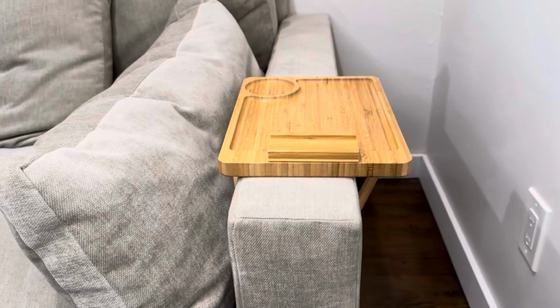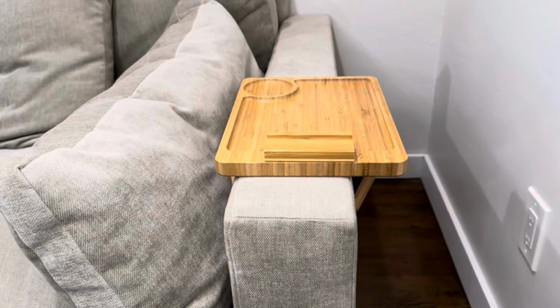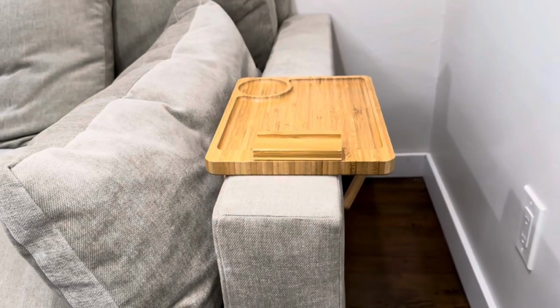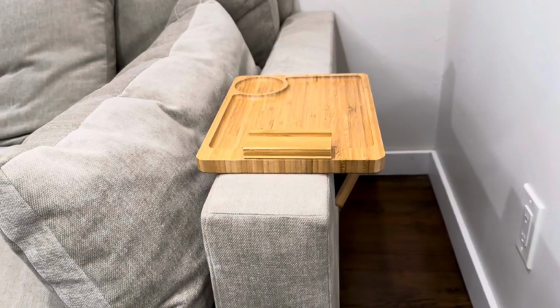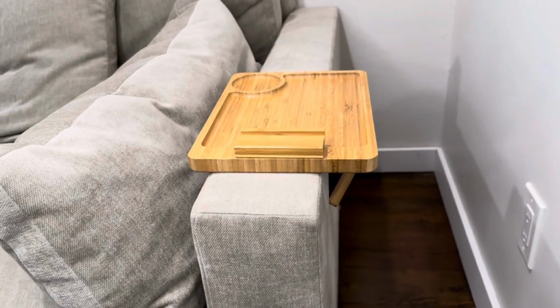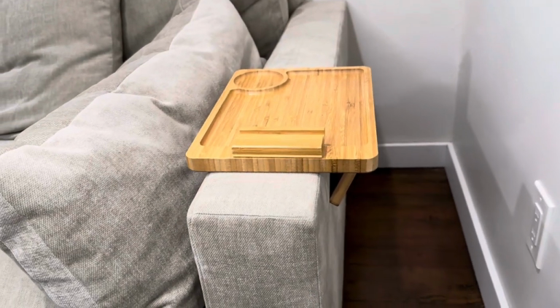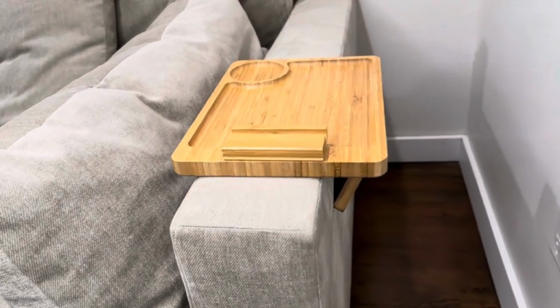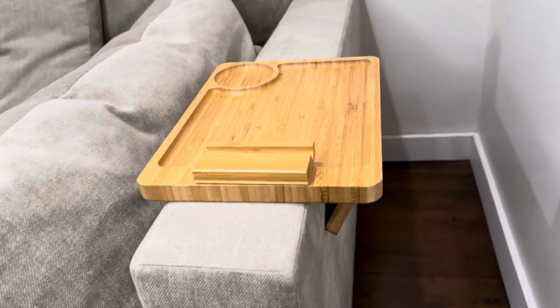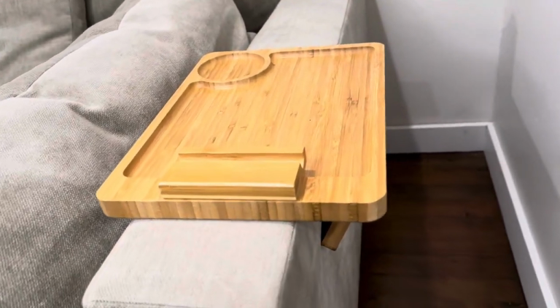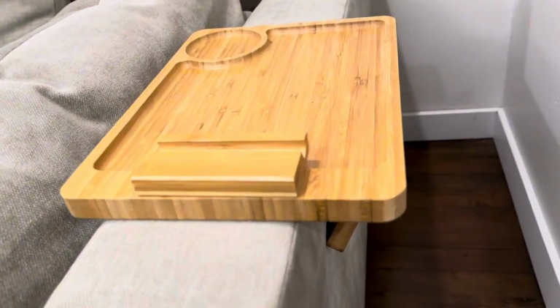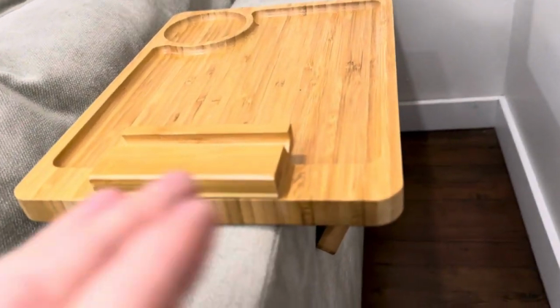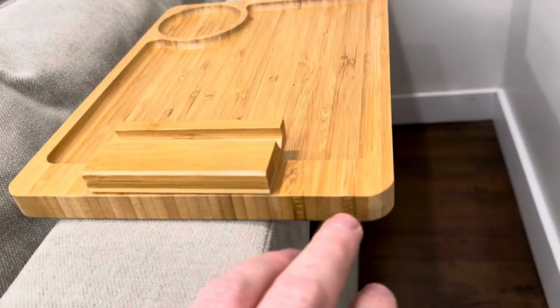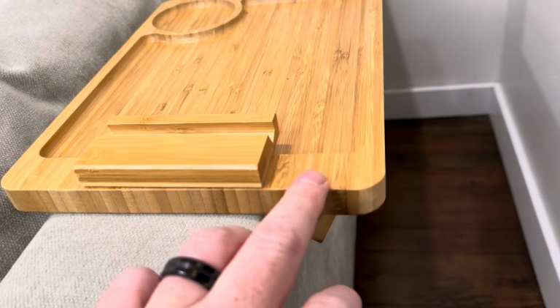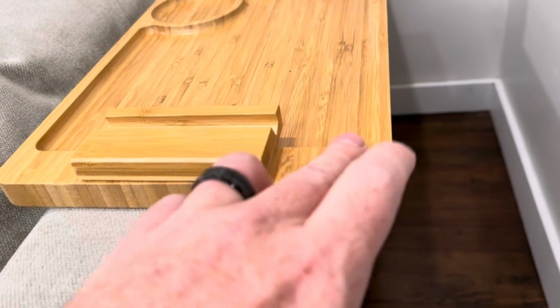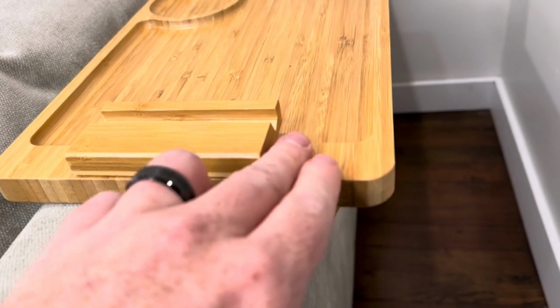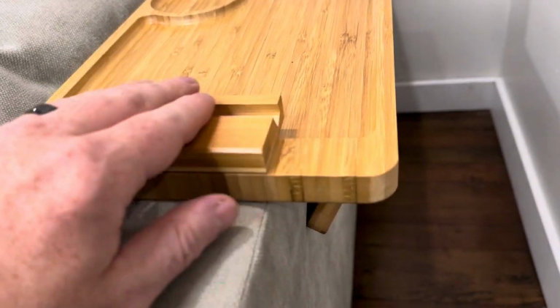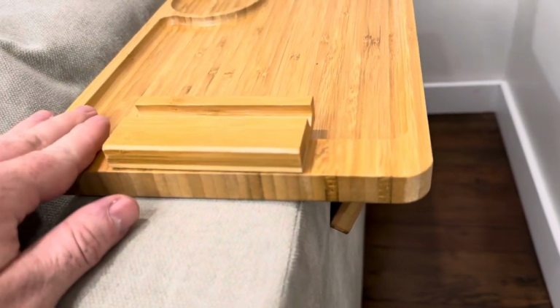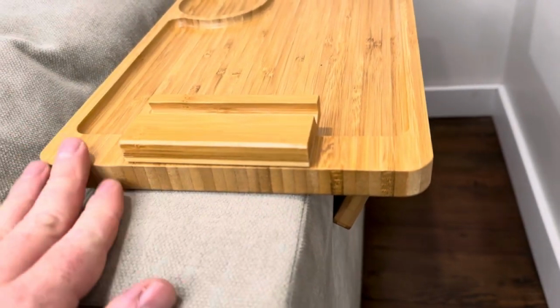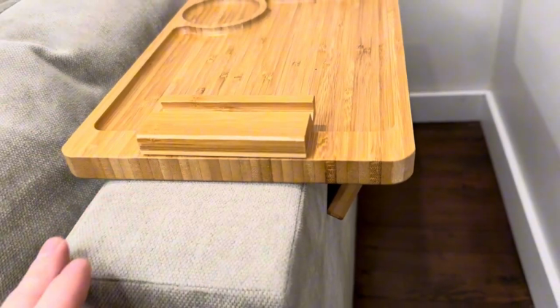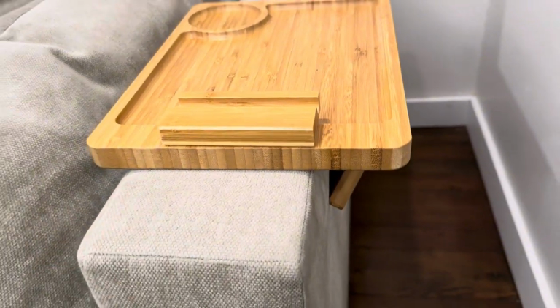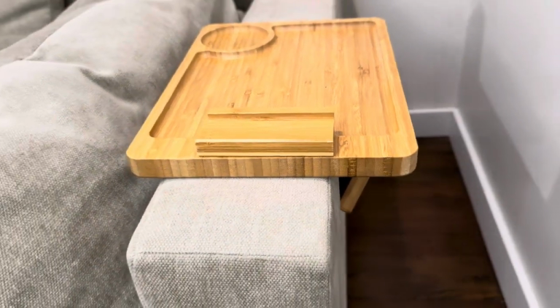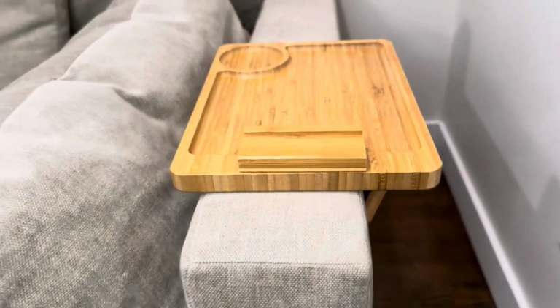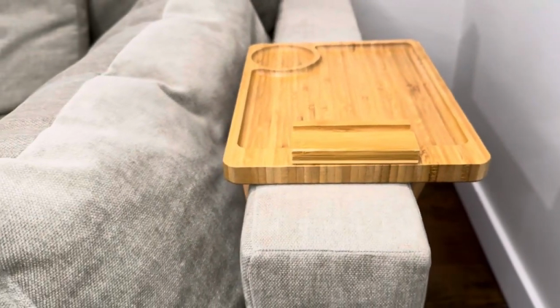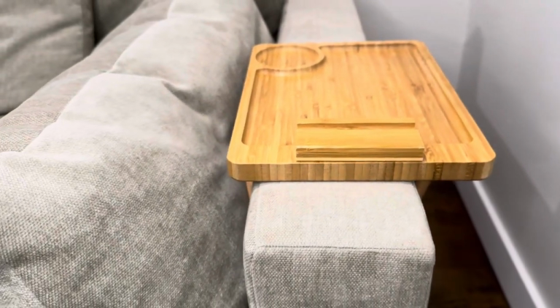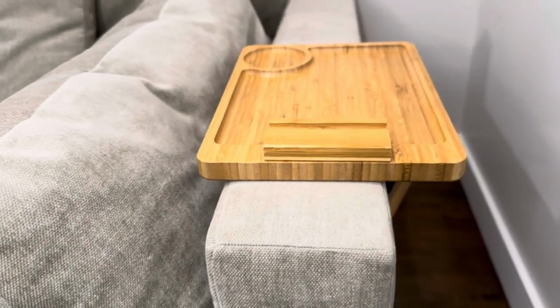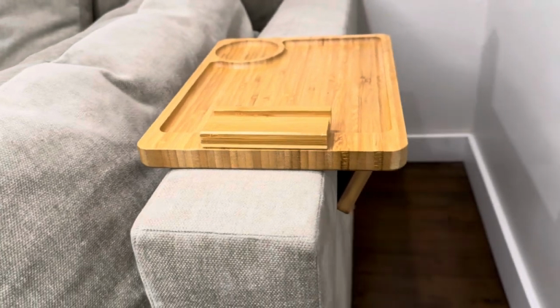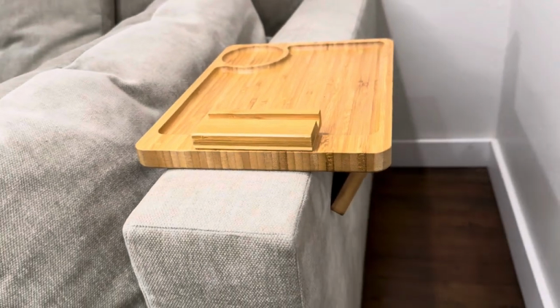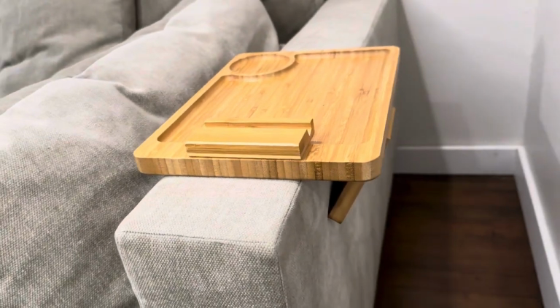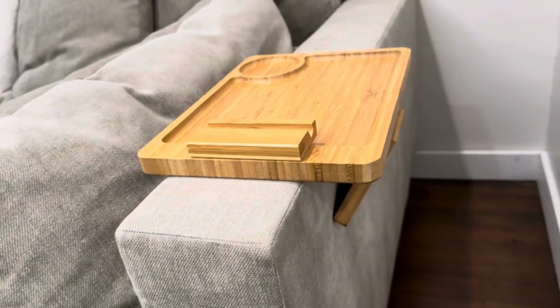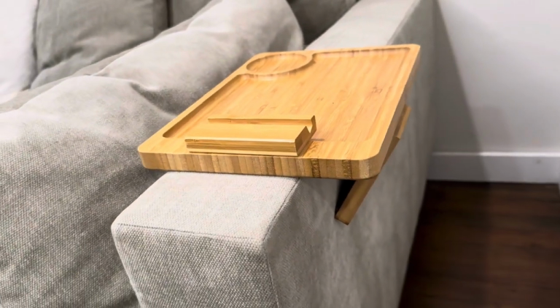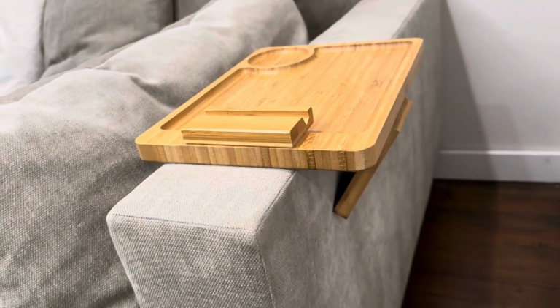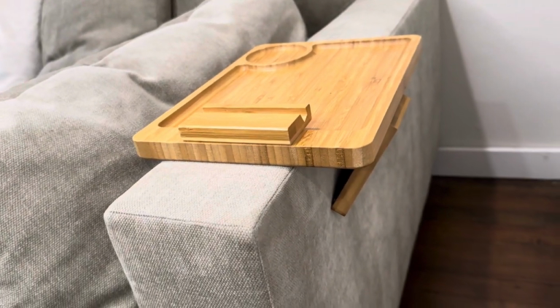The bamboo couch arm tray table. This is made from a high quality bamboo, very polished to perfection. Looks really clean and neat. It has a ton of great features on this thing, and I'm going to walk you through and show you what I like about it.